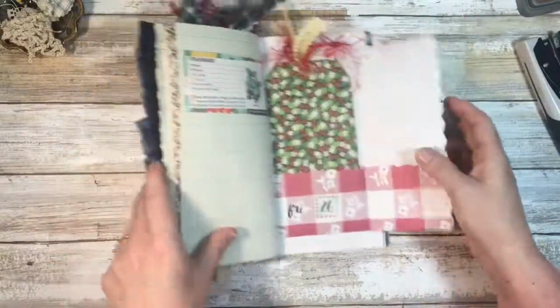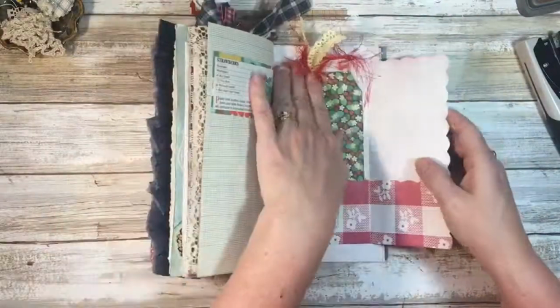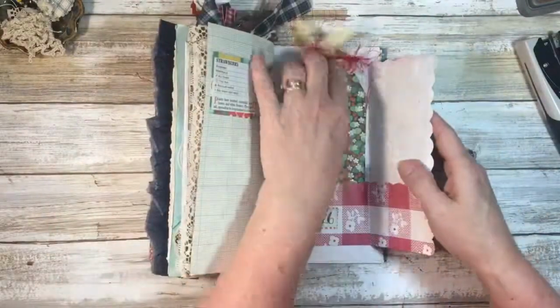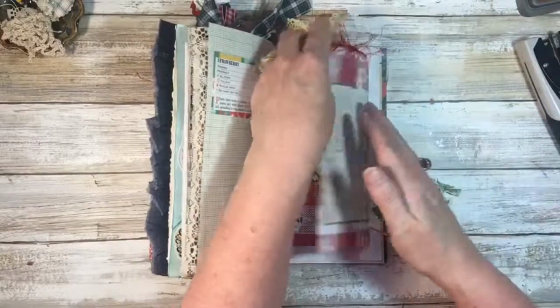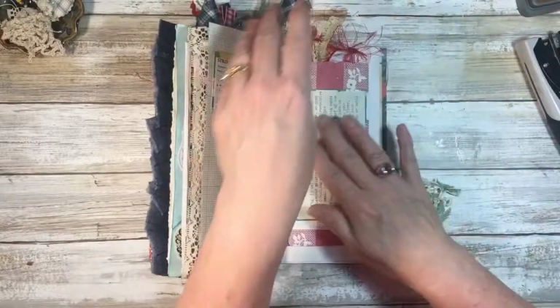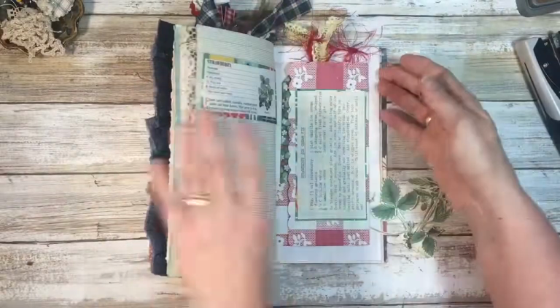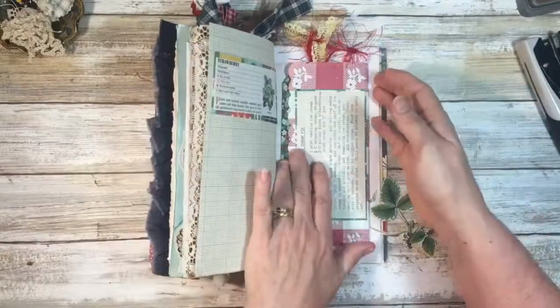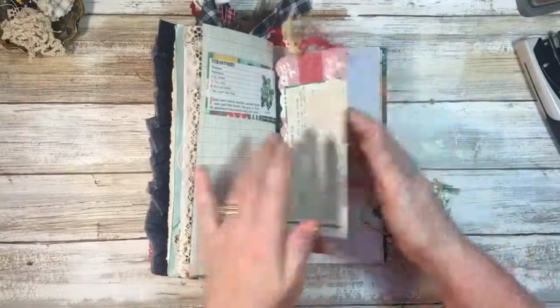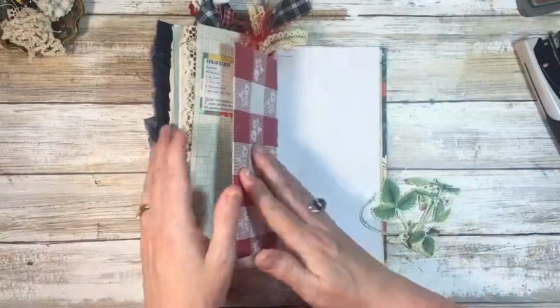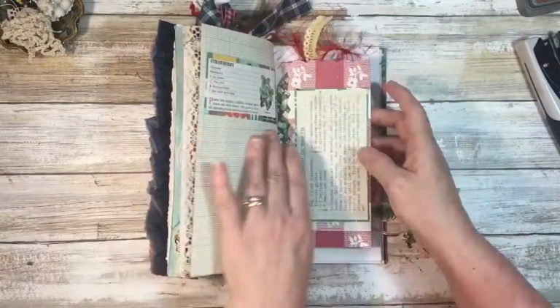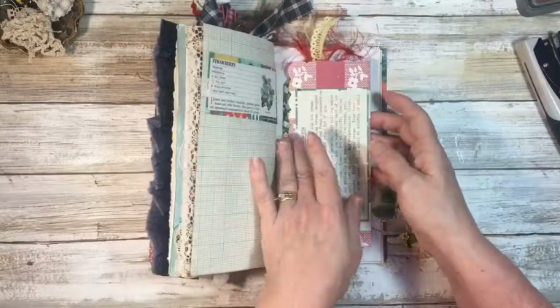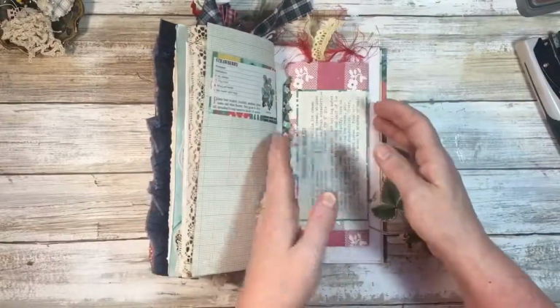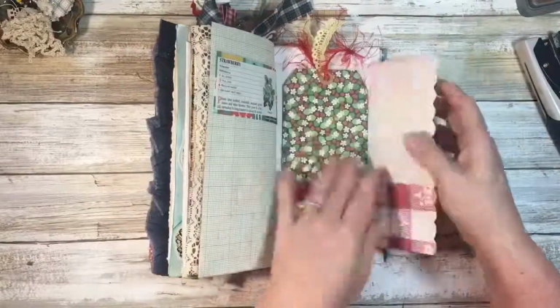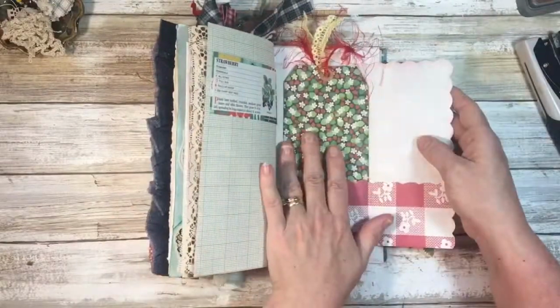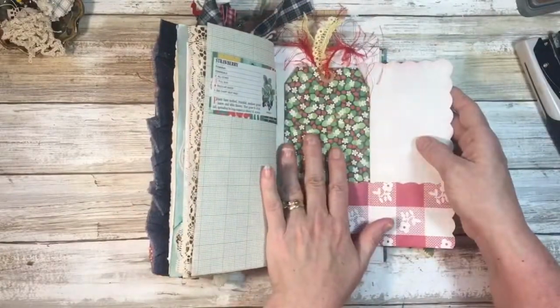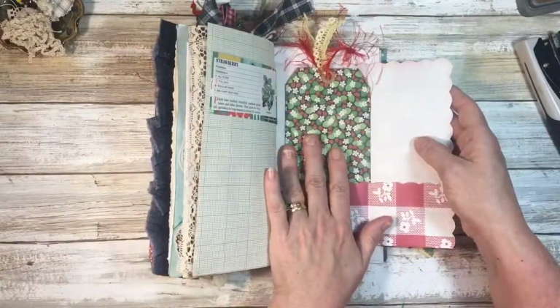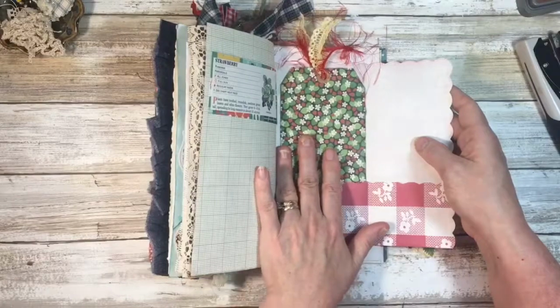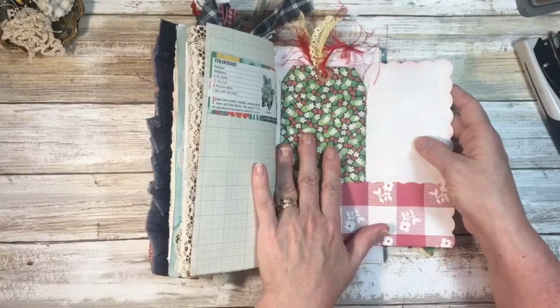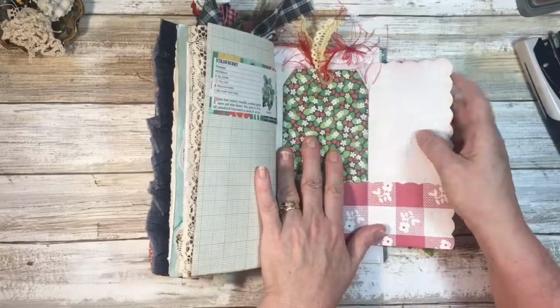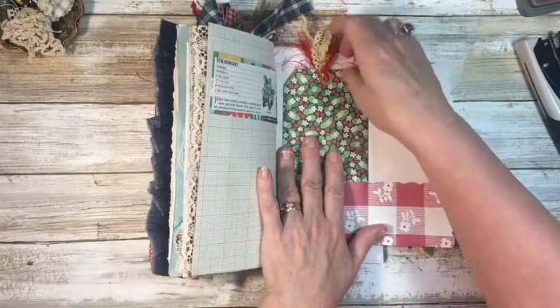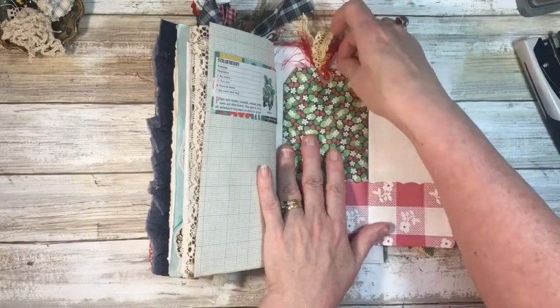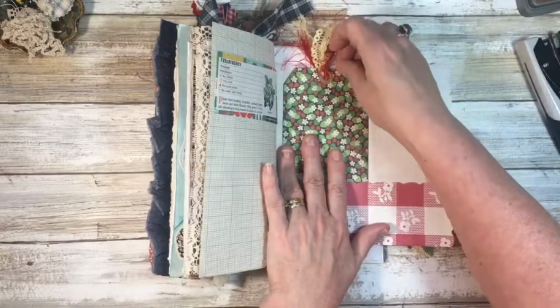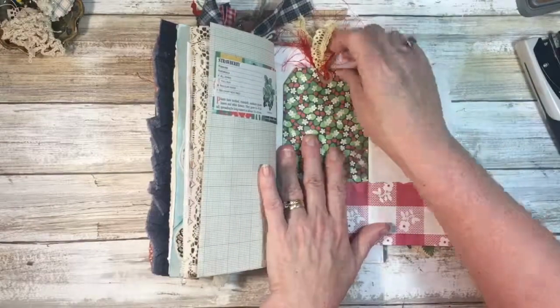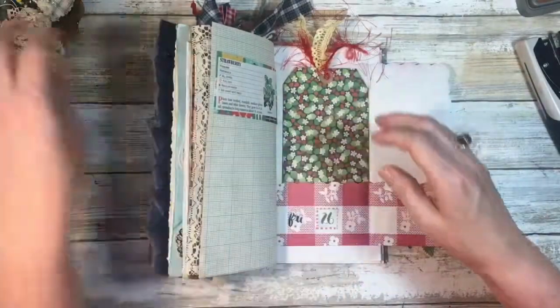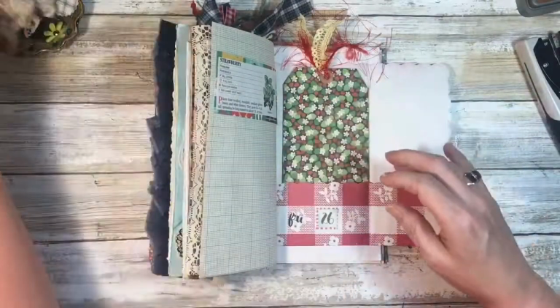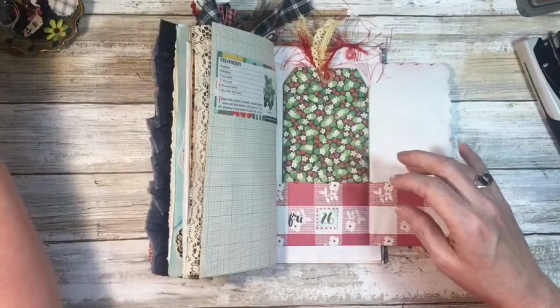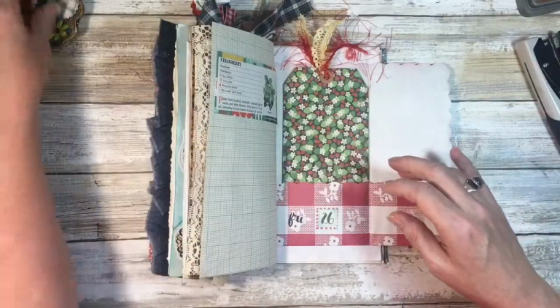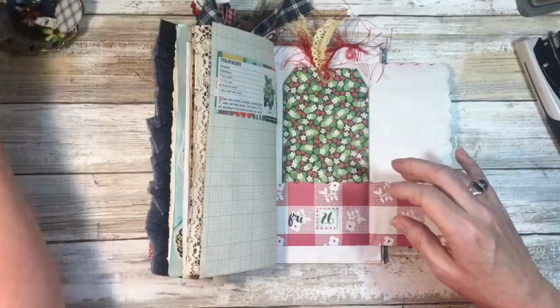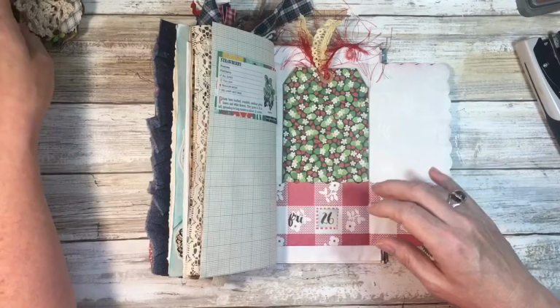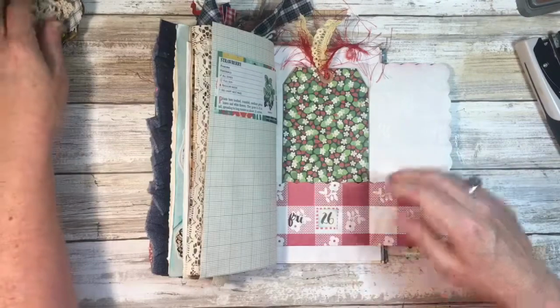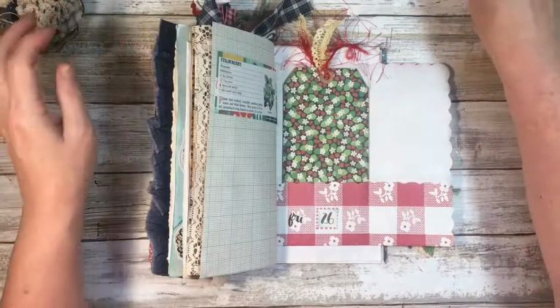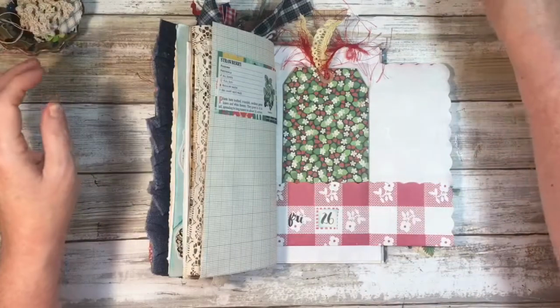That feels better after trimming. I might have to put a paper clip right here, and I think I'm almost out of those.